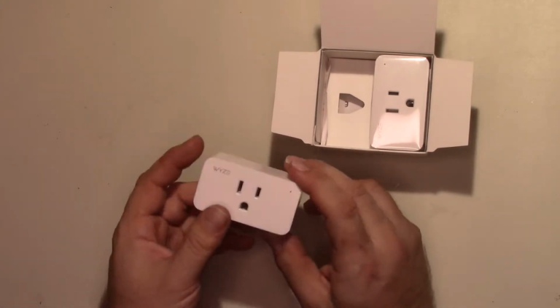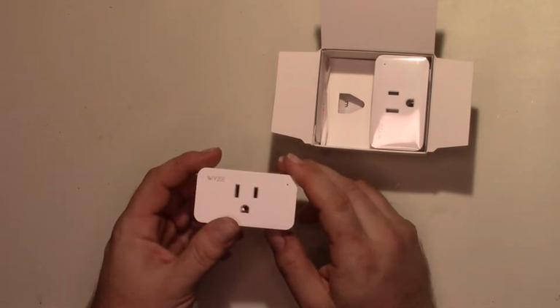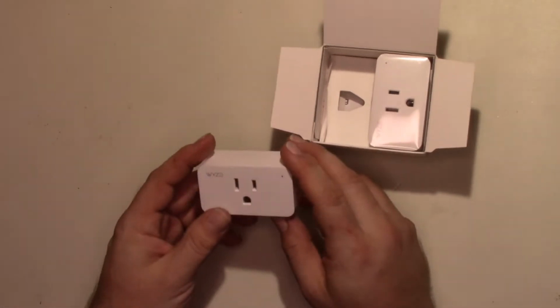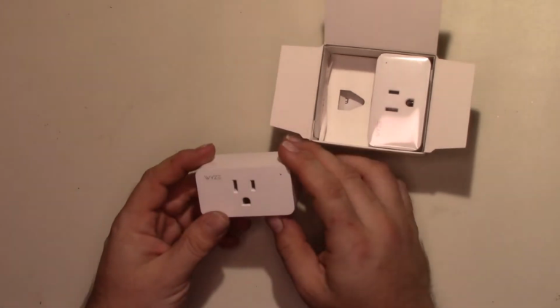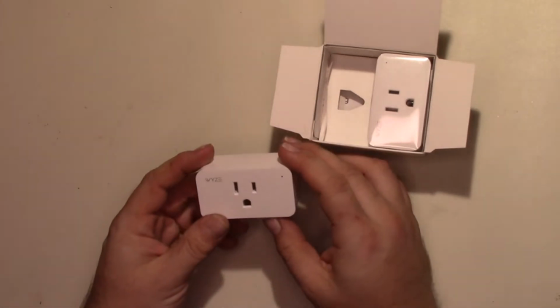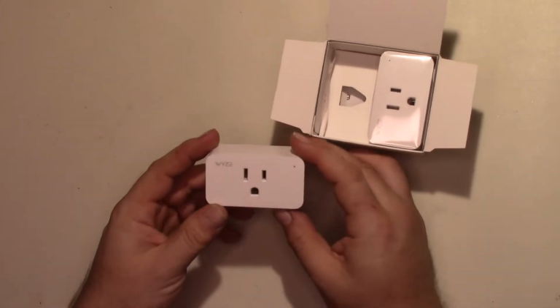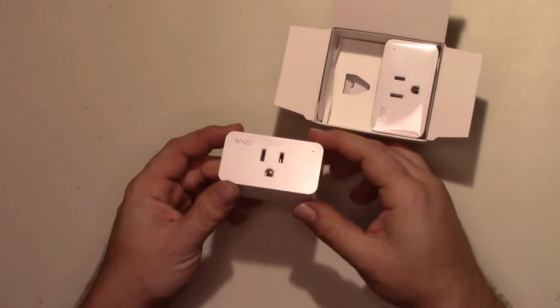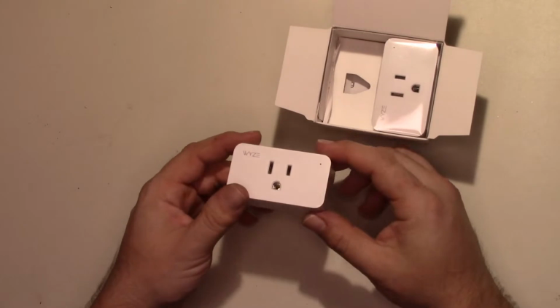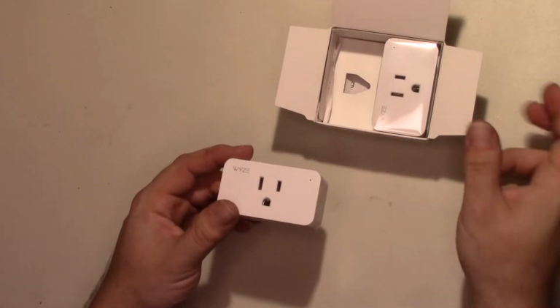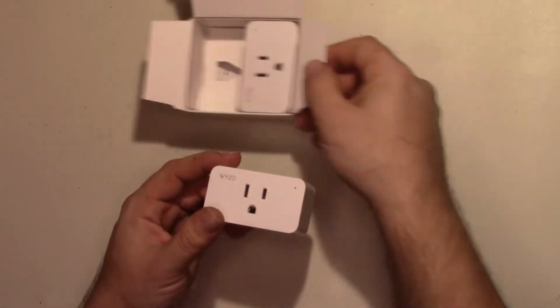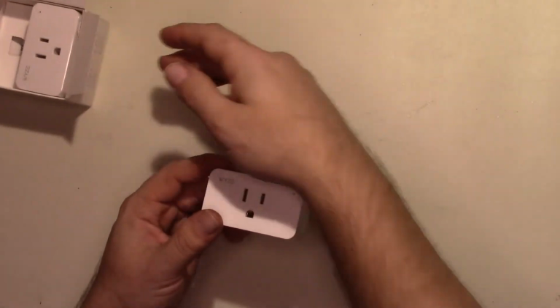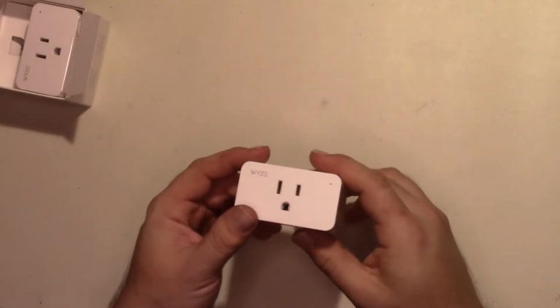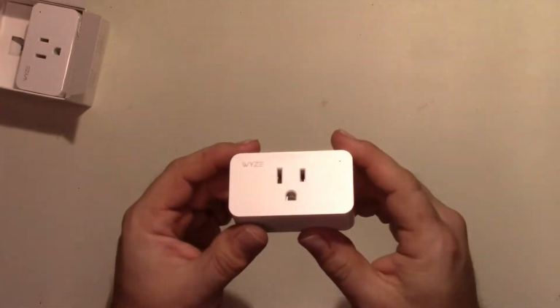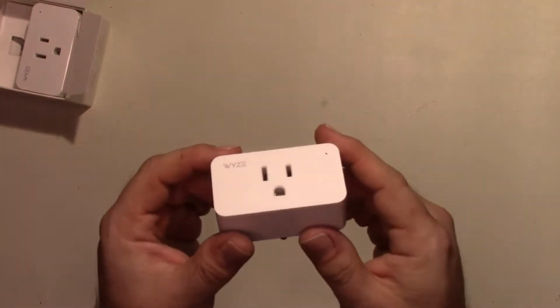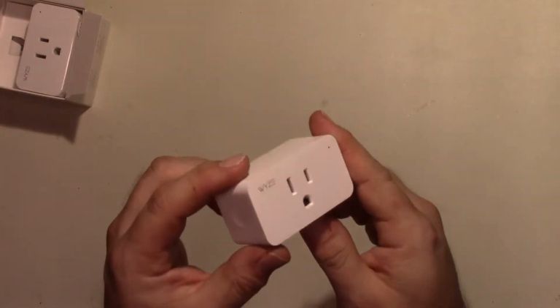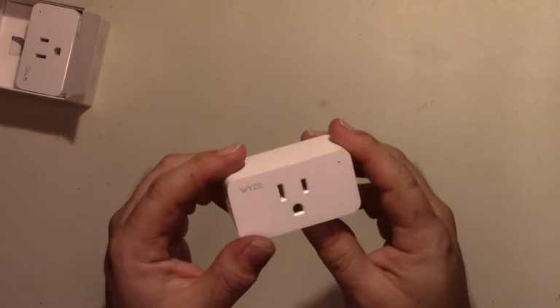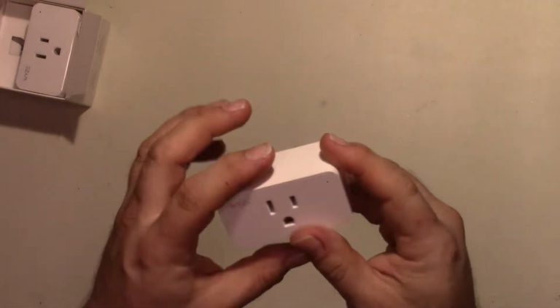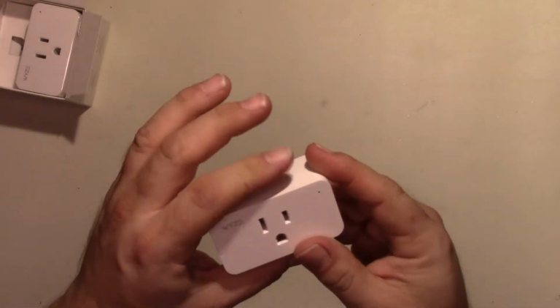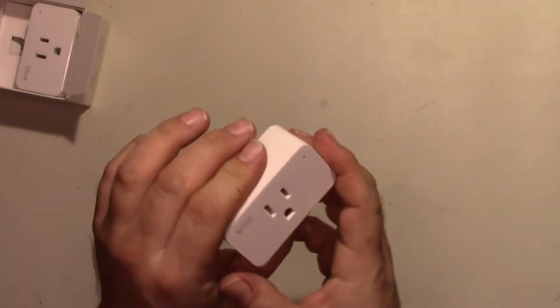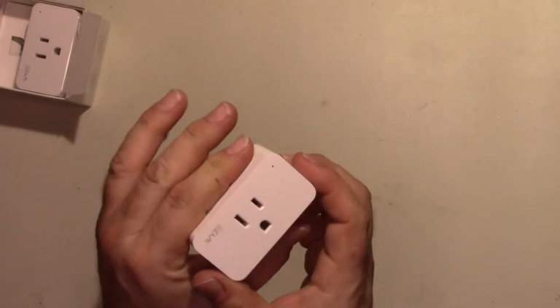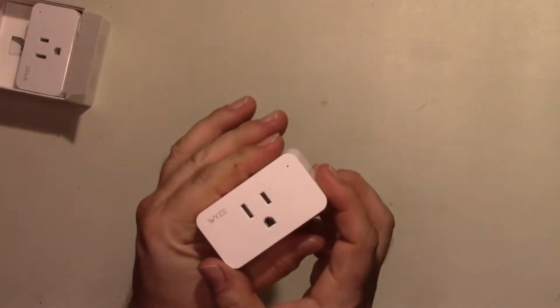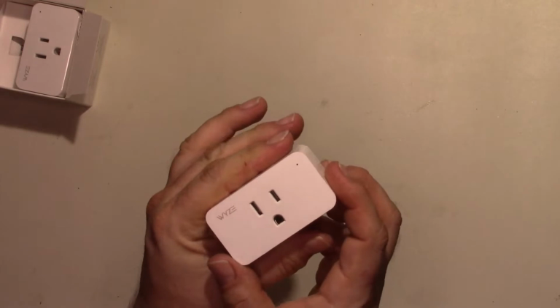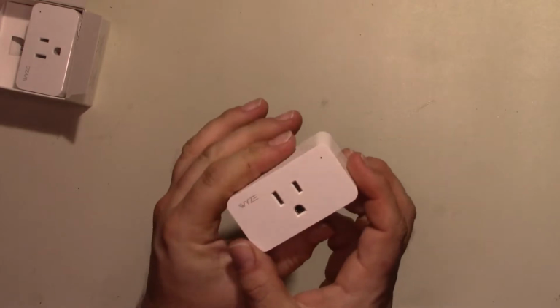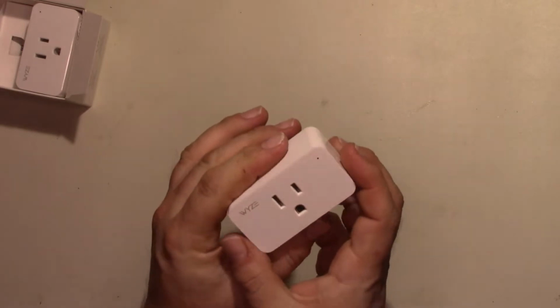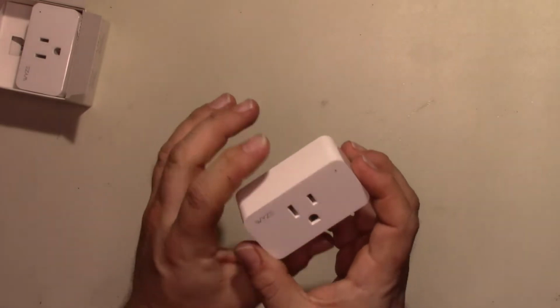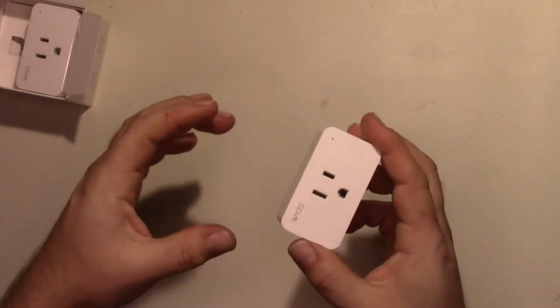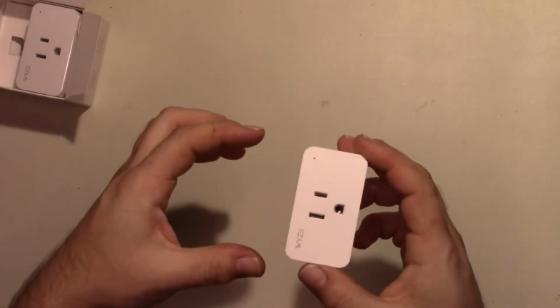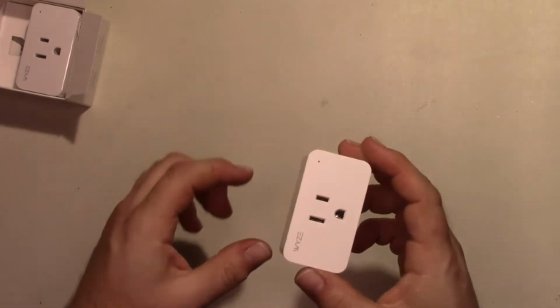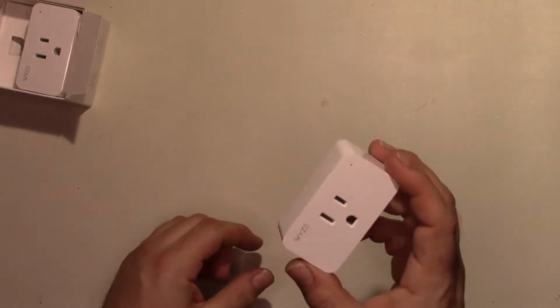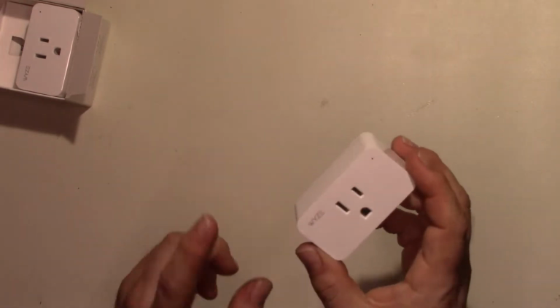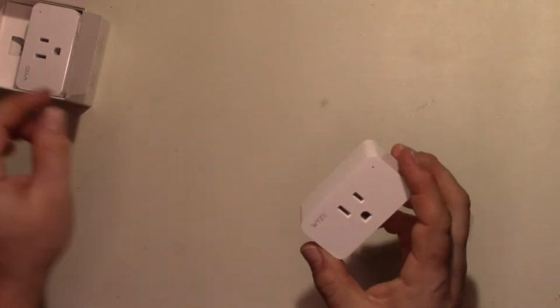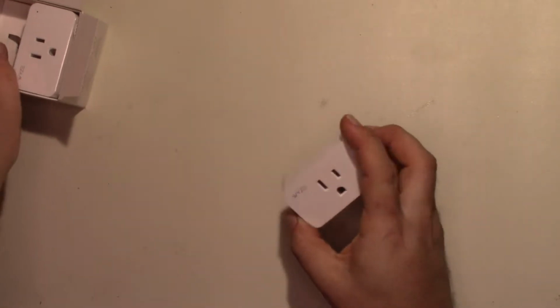They're pretty standard looking. They're a single socket size, so you can put two of these in a duplex outlet, which is nice.